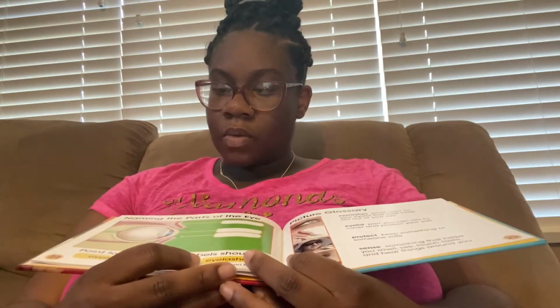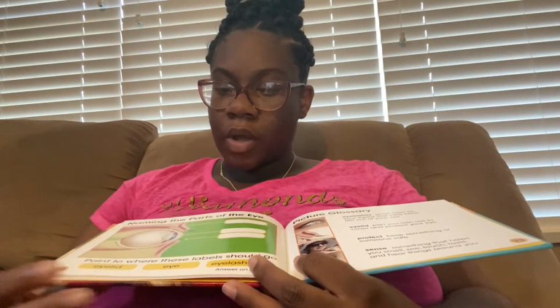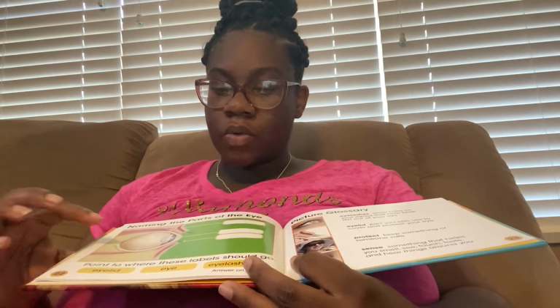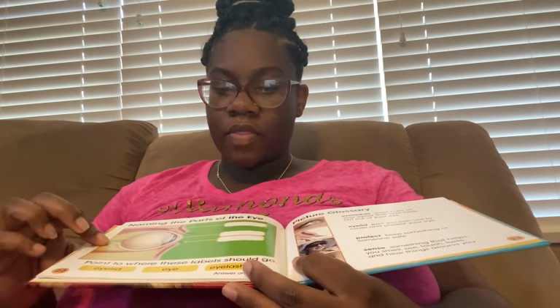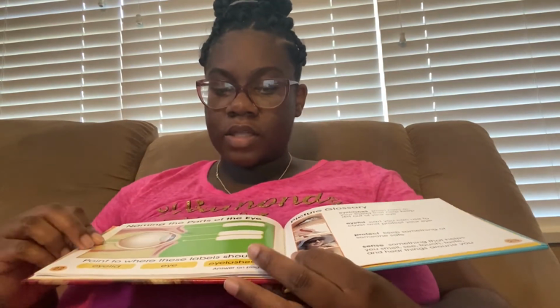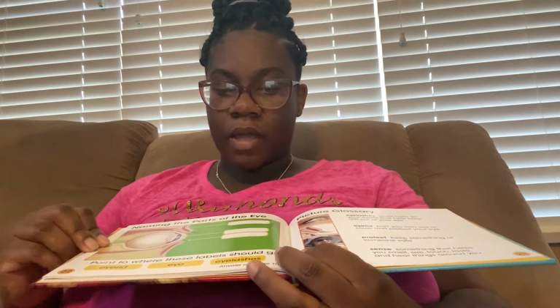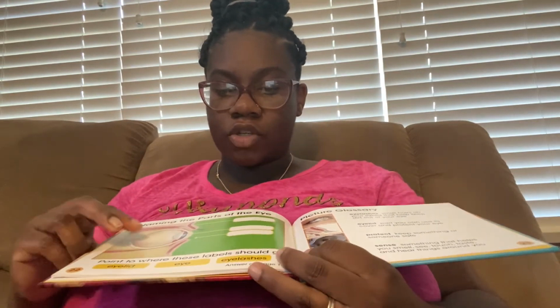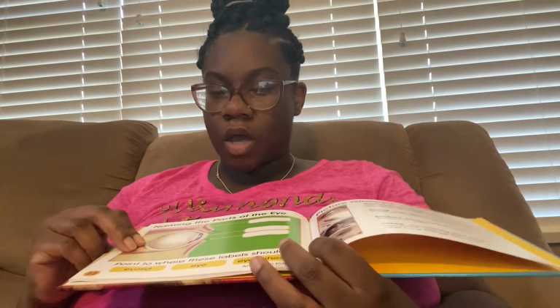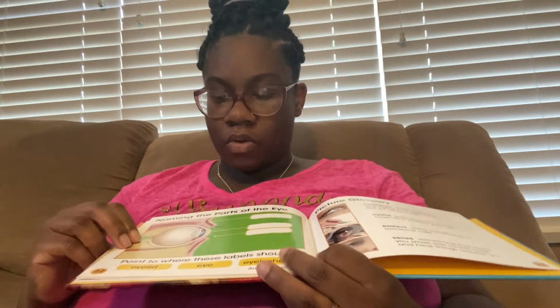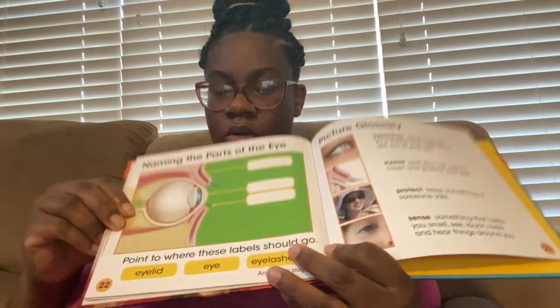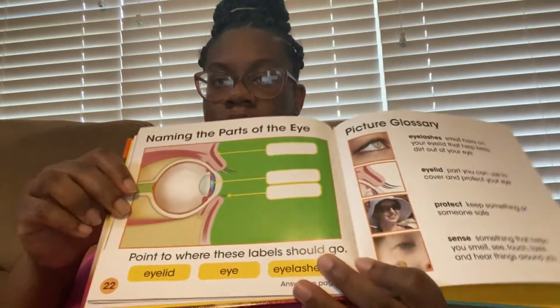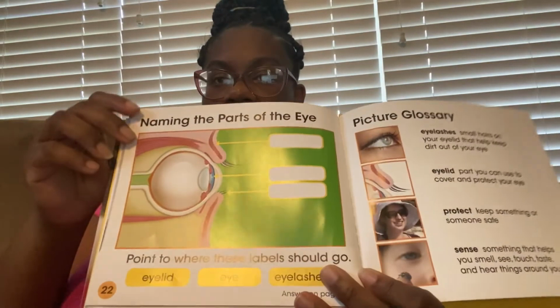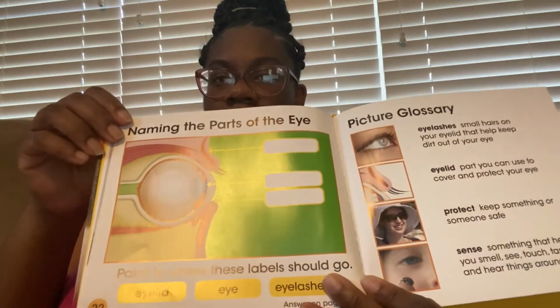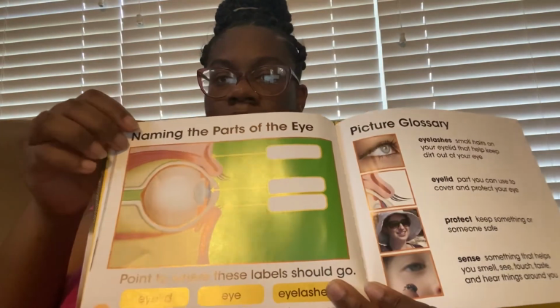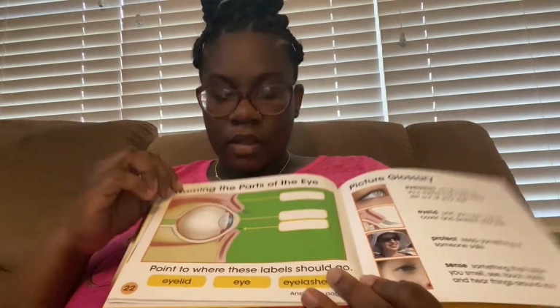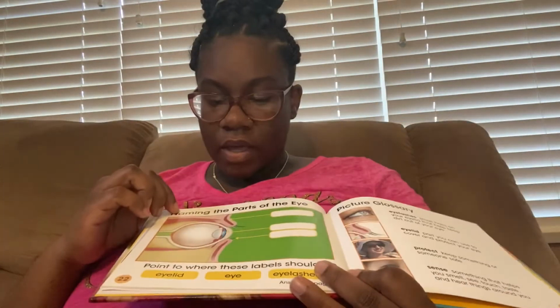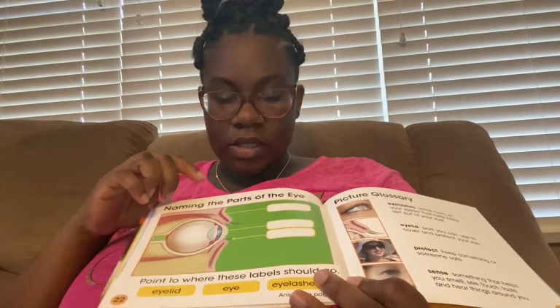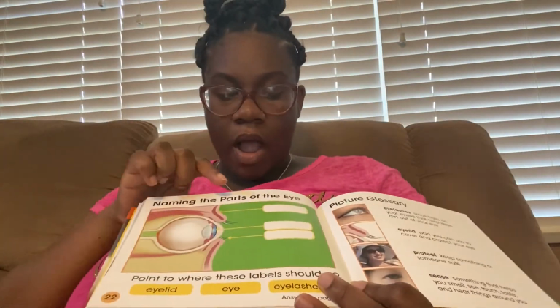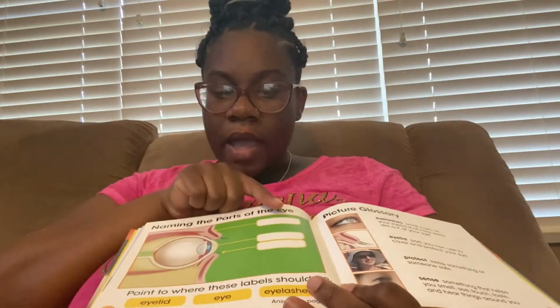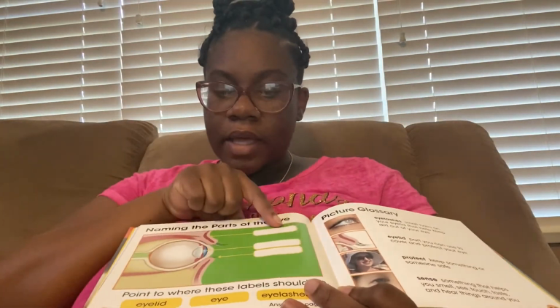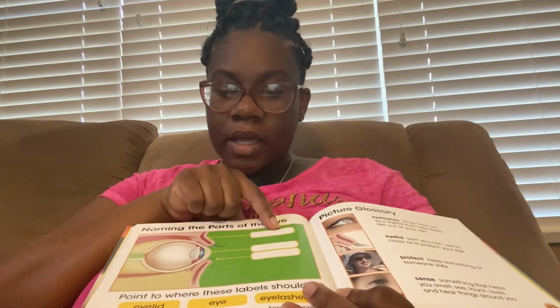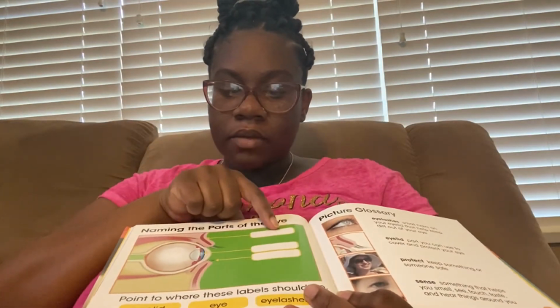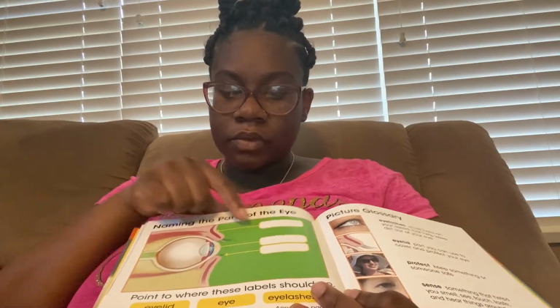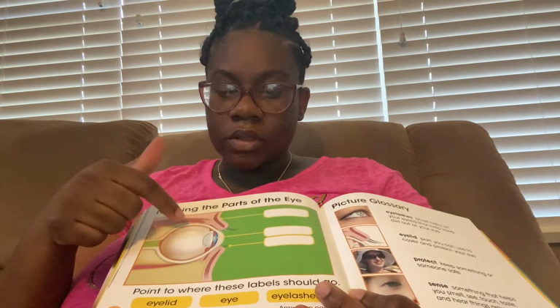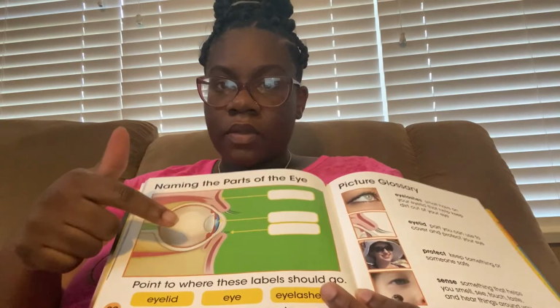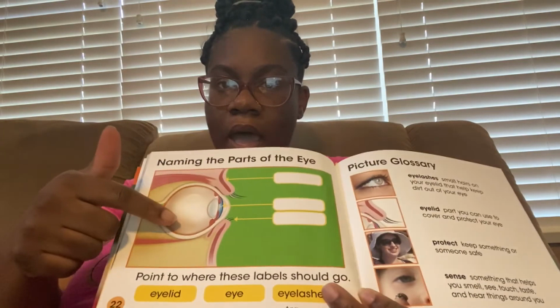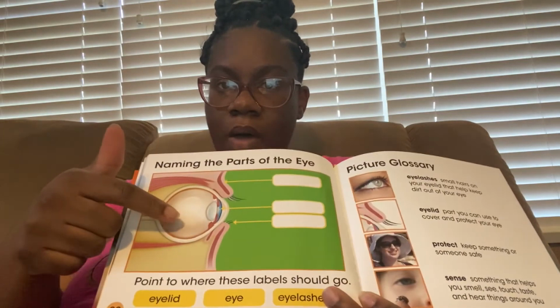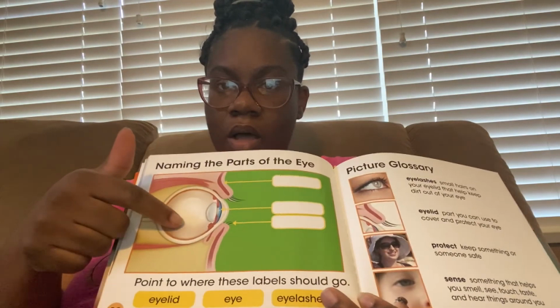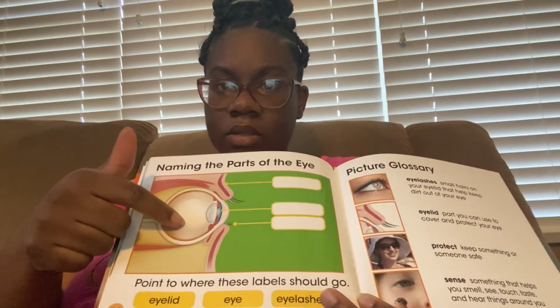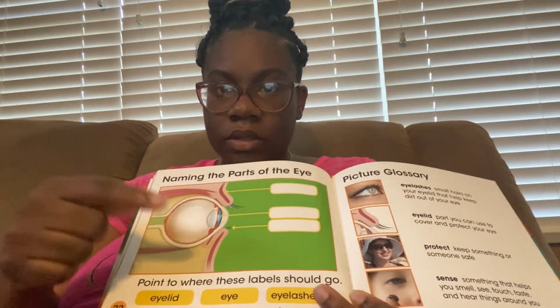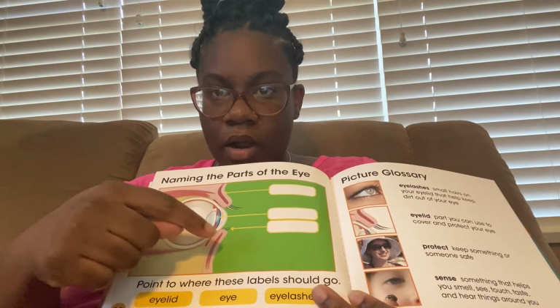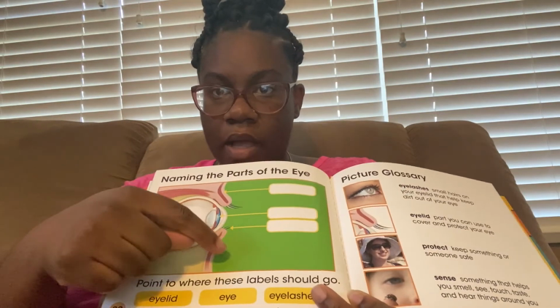Point to where these labels should go. So let's see — this is our eyelid, the eyeball, and our eyelashes.